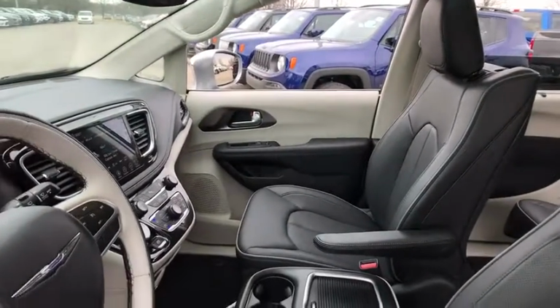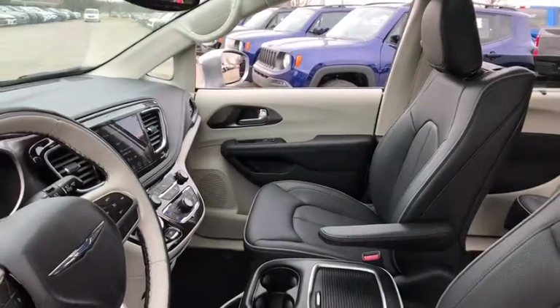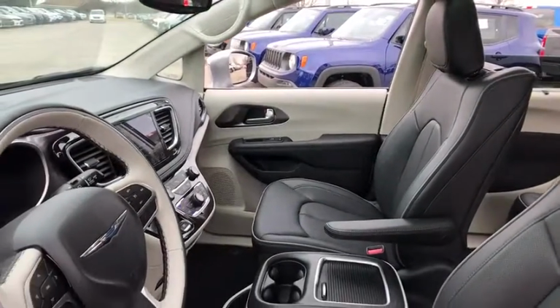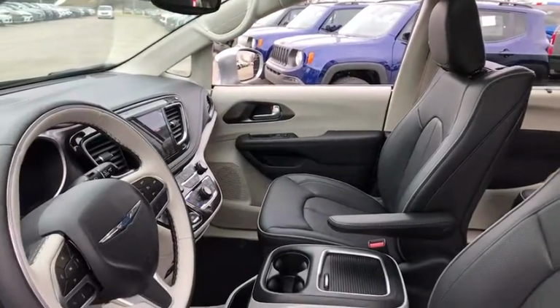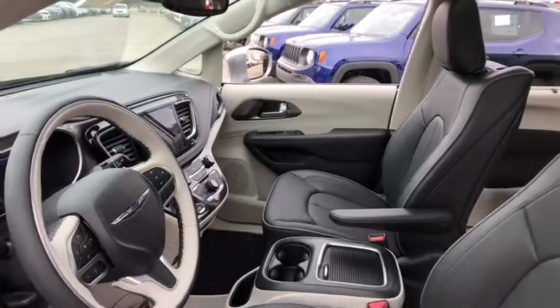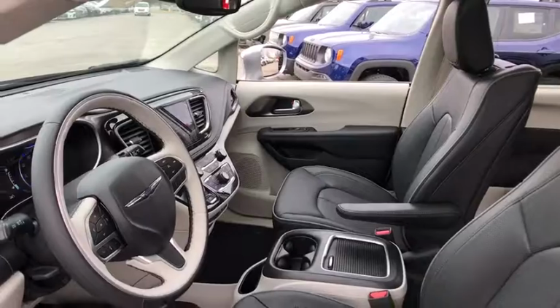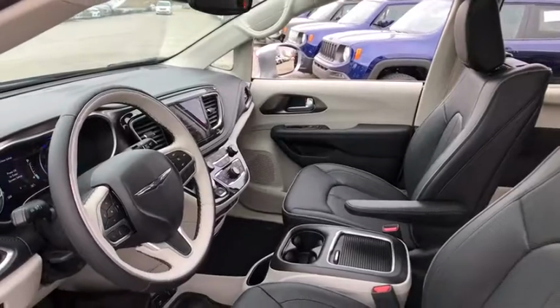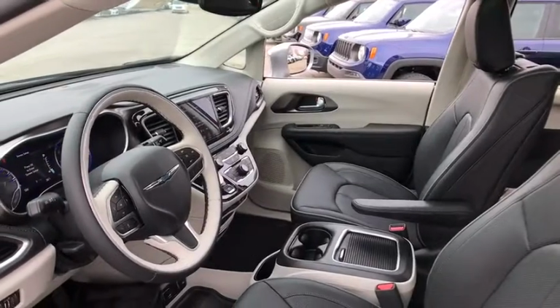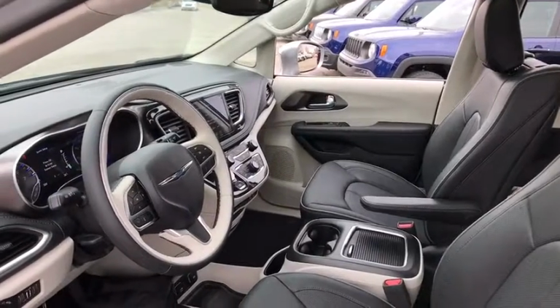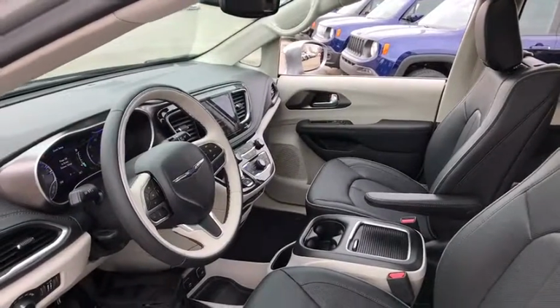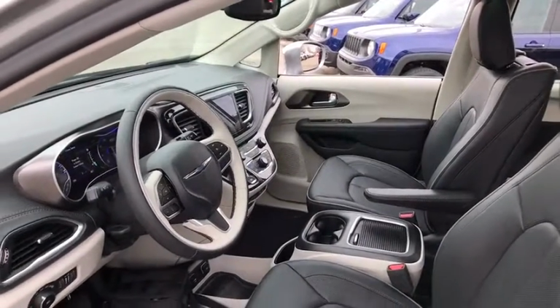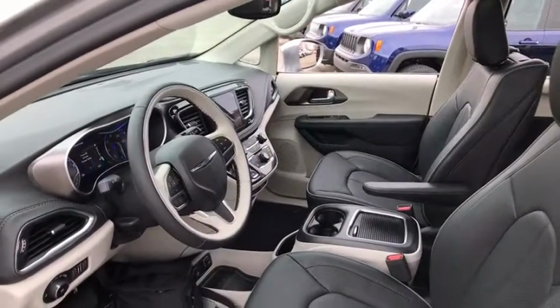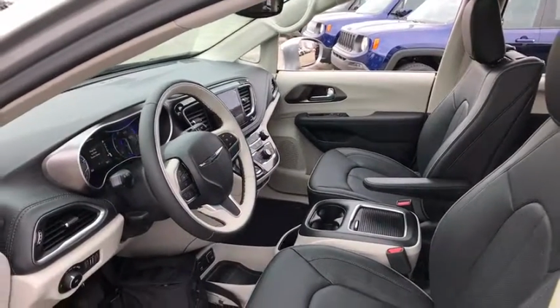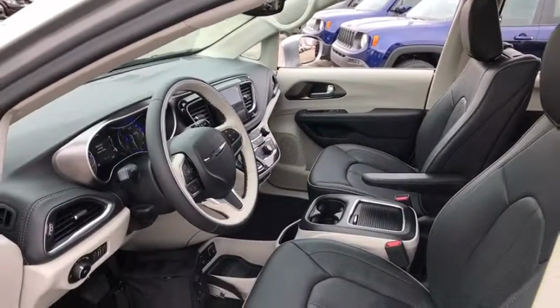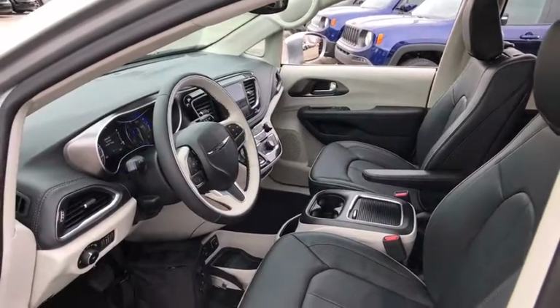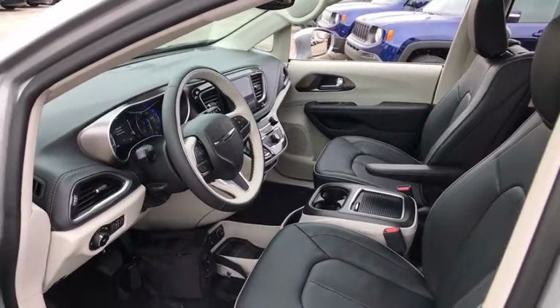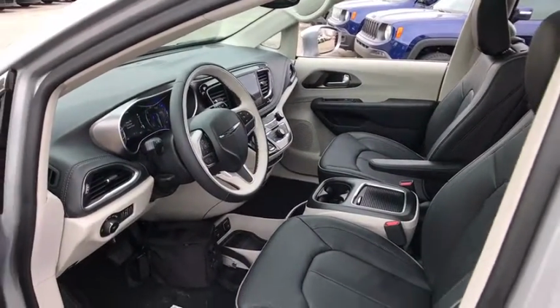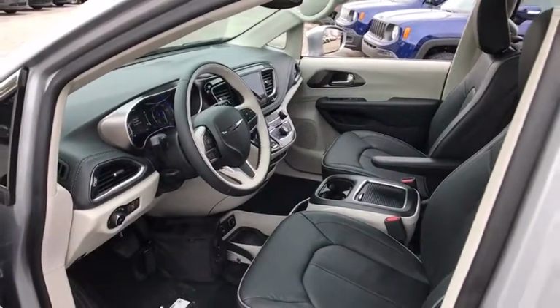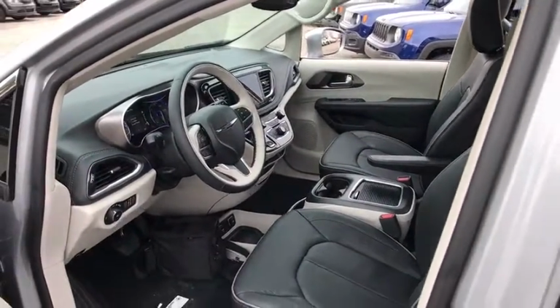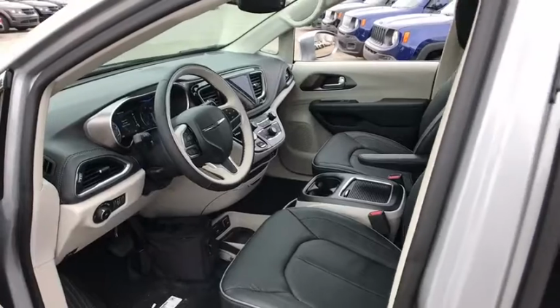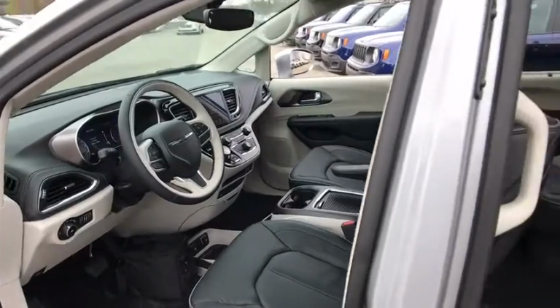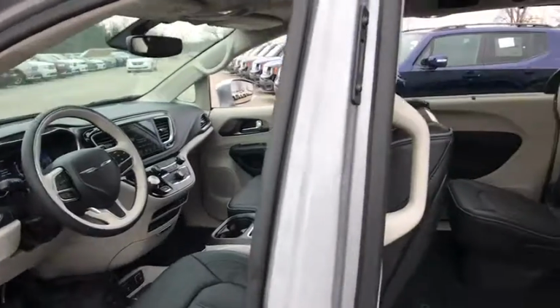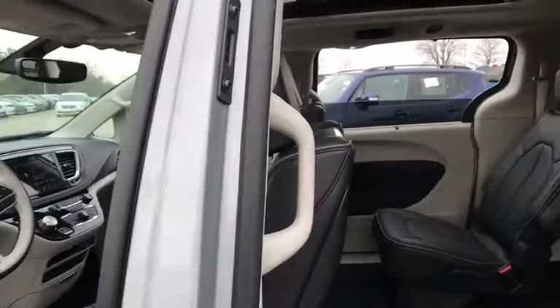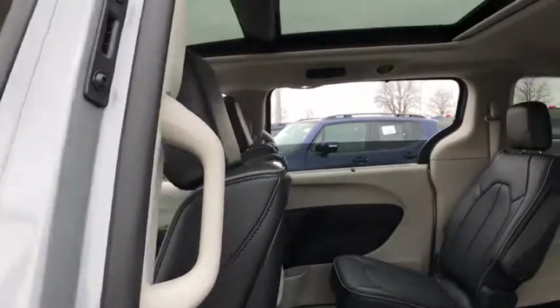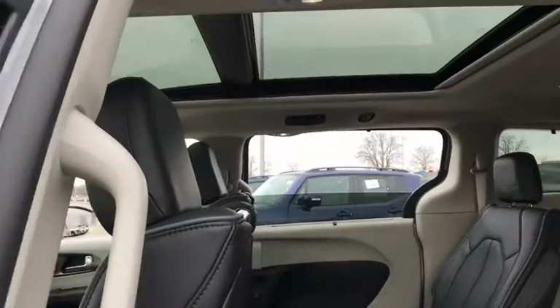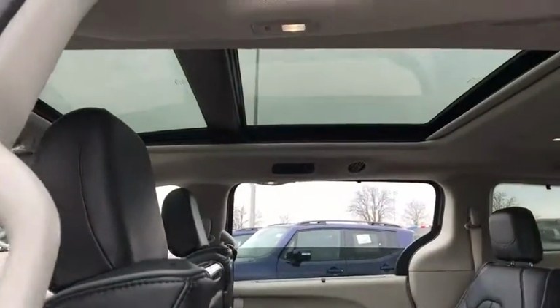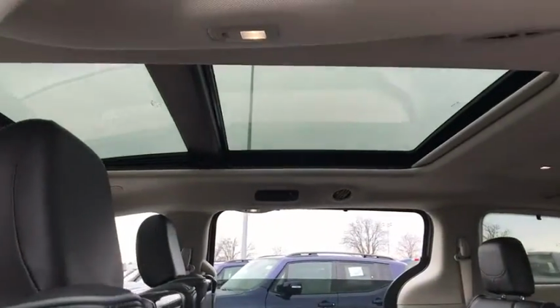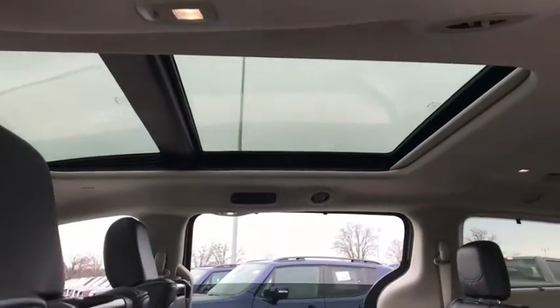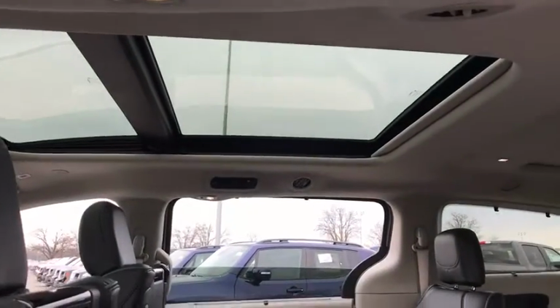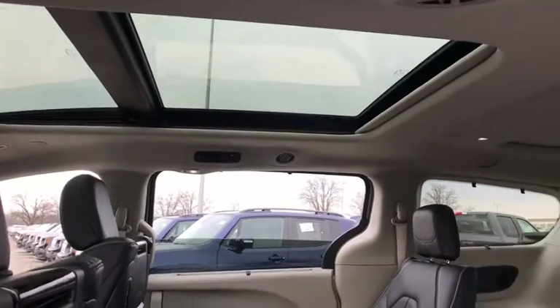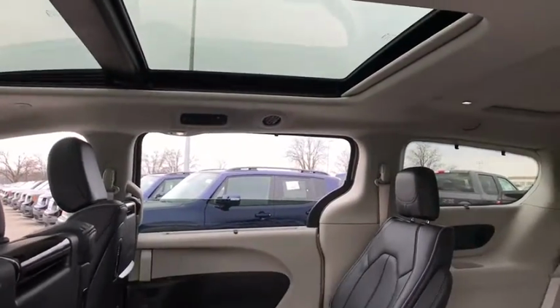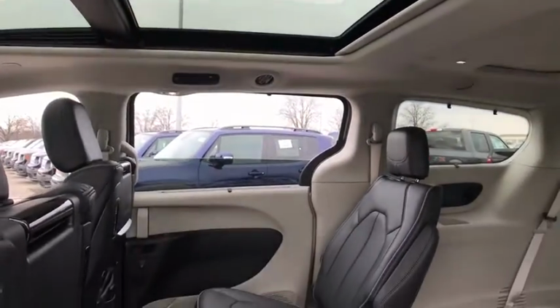Power passenger seat, traction control, navigation system, dual airbags, power steering, four-wheel disc brakes, universal garage door opener, trip computer, compass, electronic stability control.